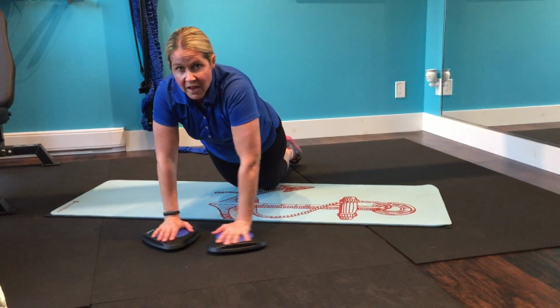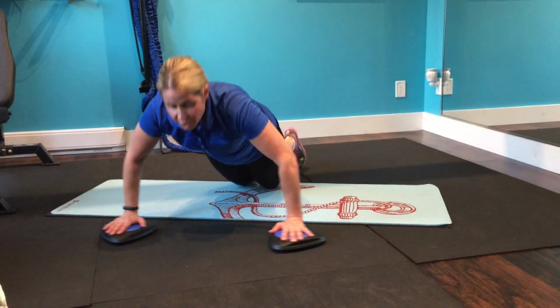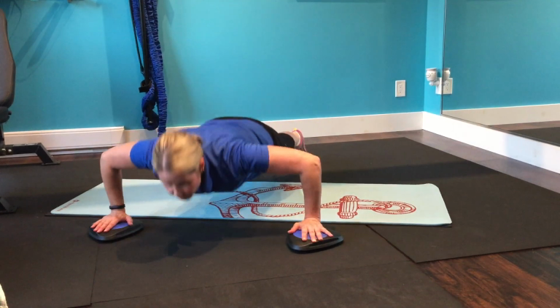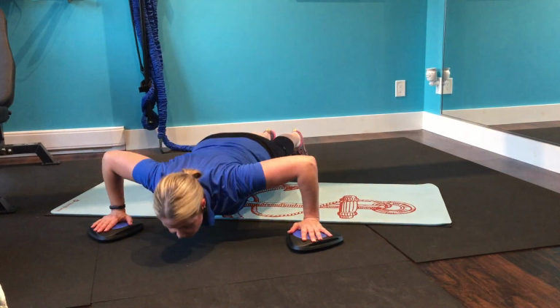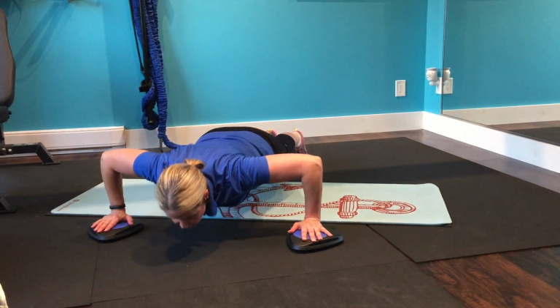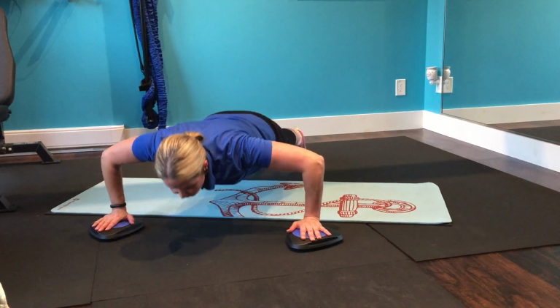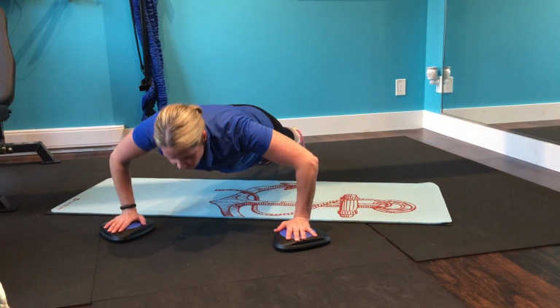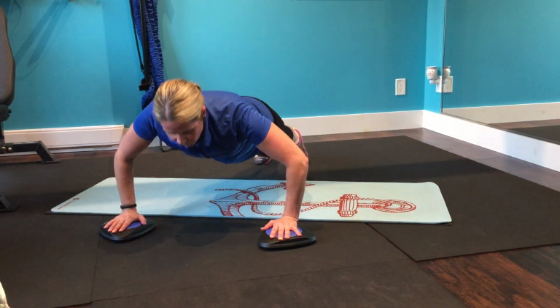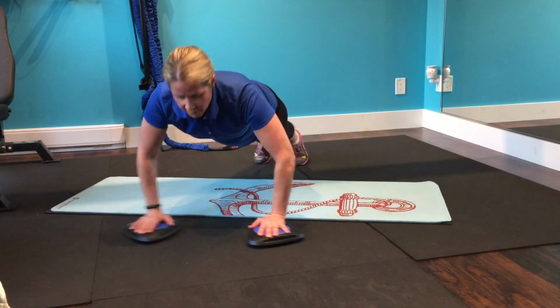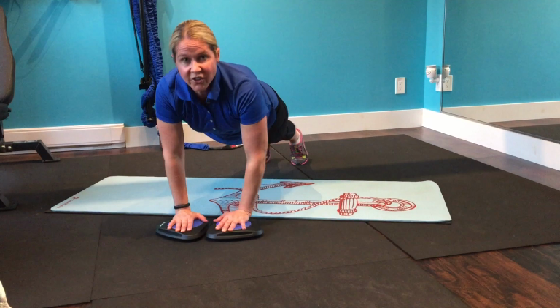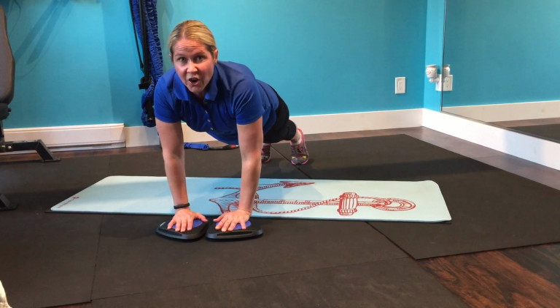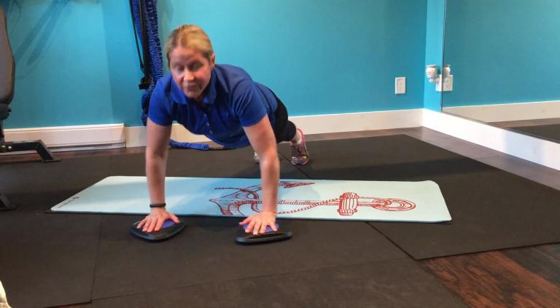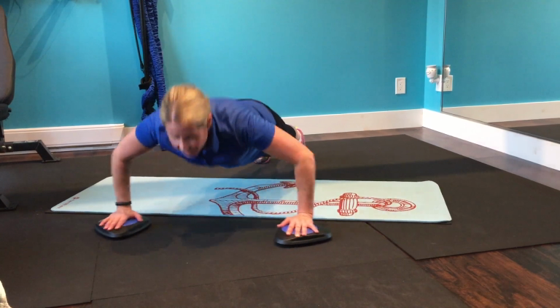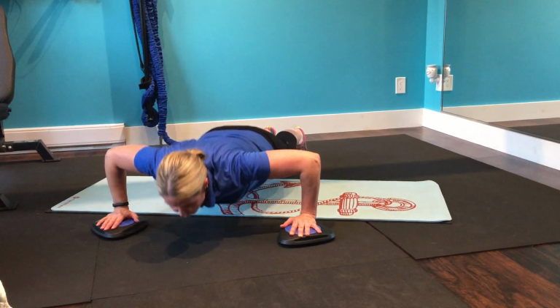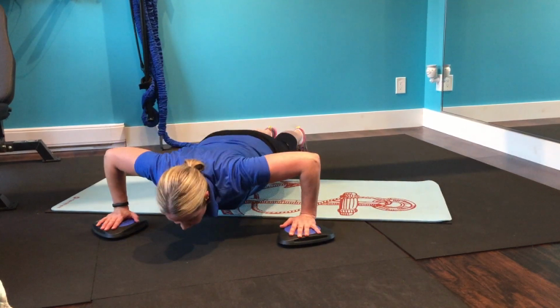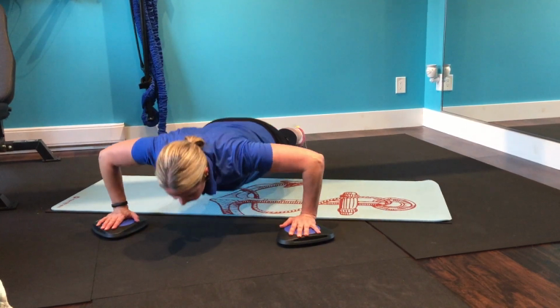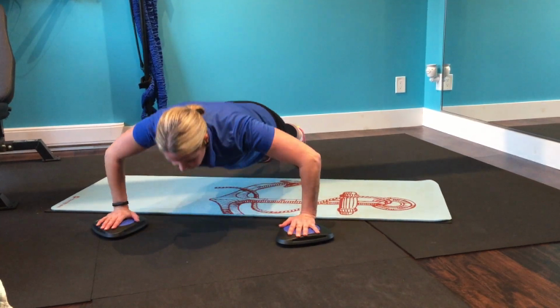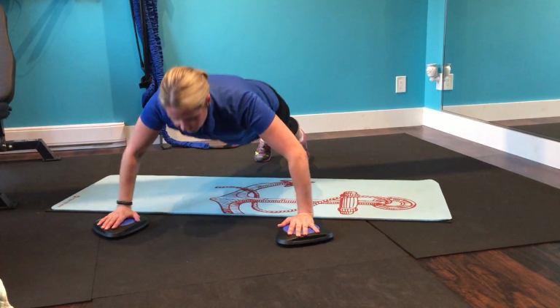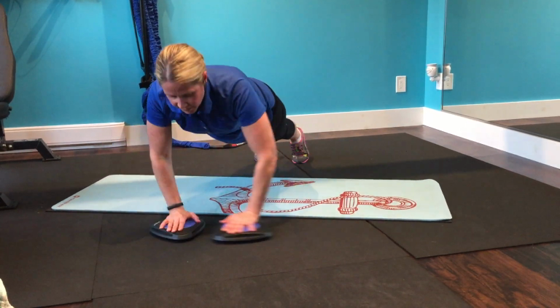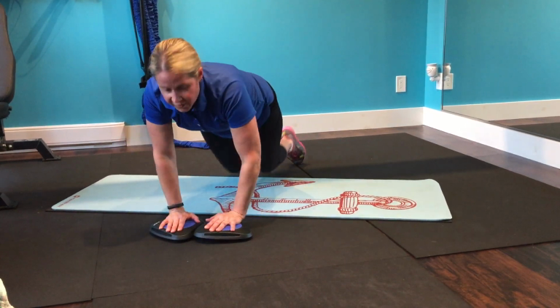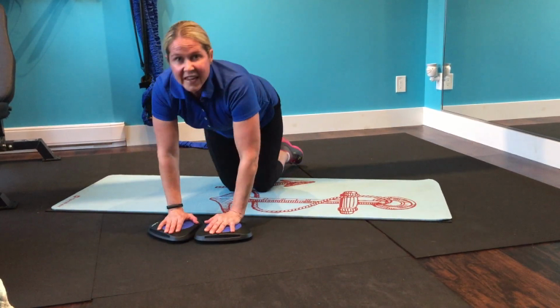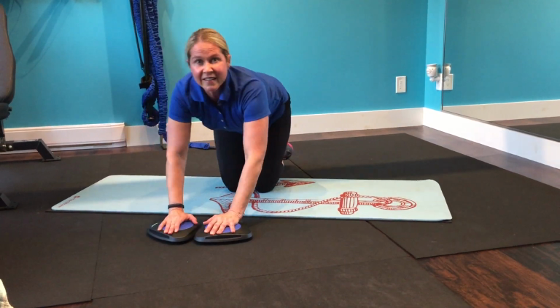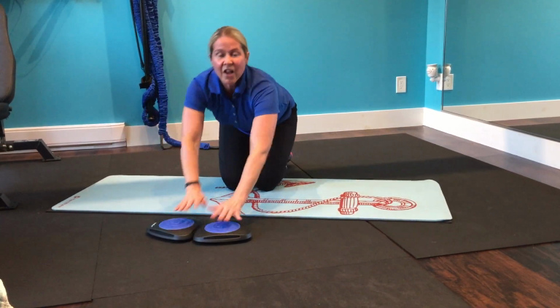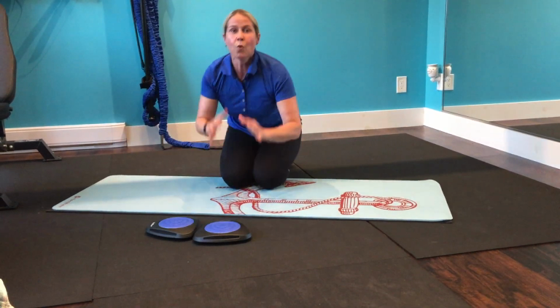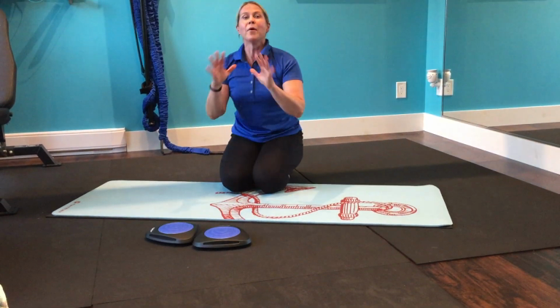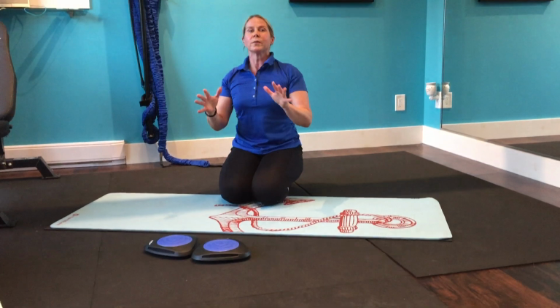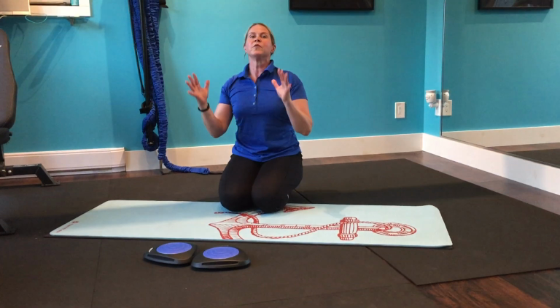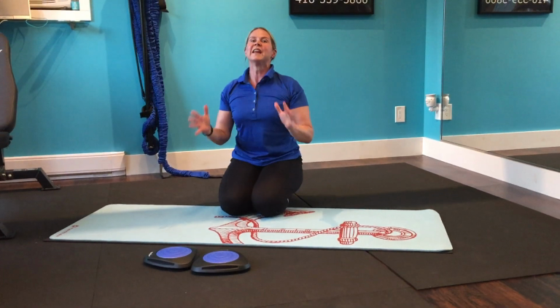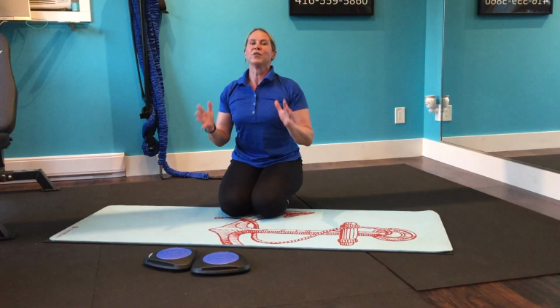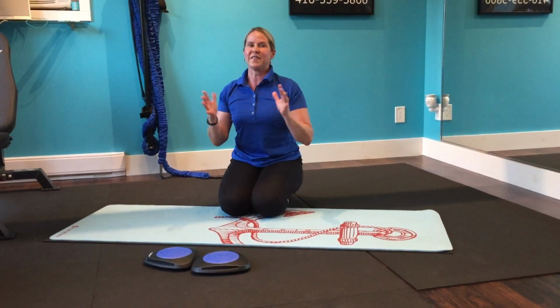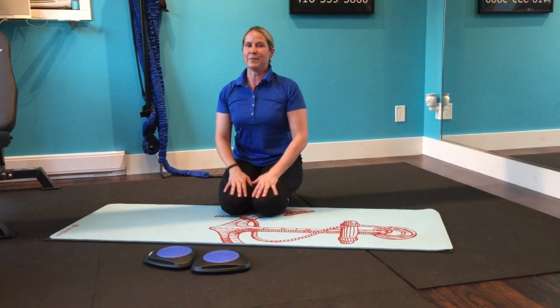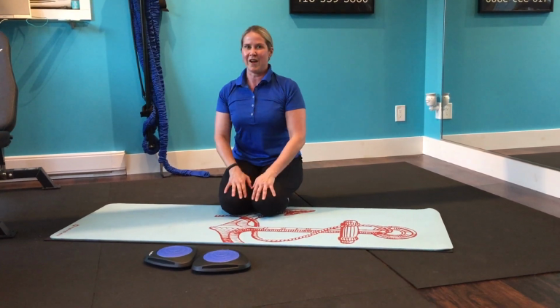If you can complete the move on your toes, go for it. The key is you want both arms moving in and out at the same time.